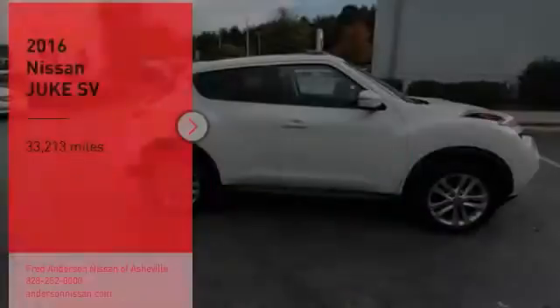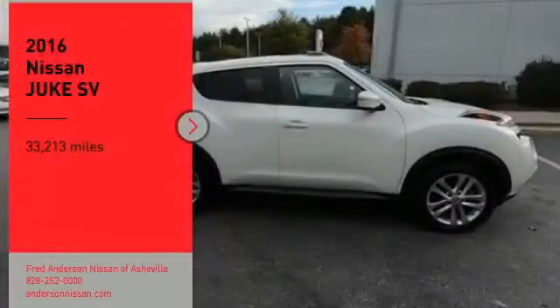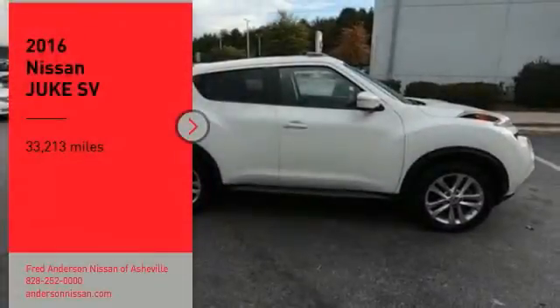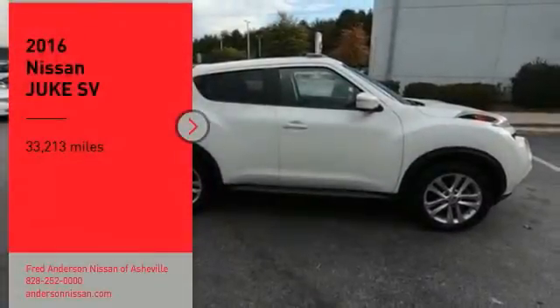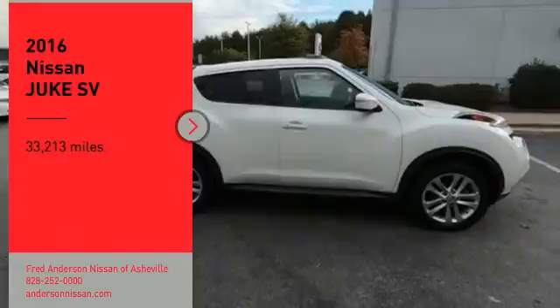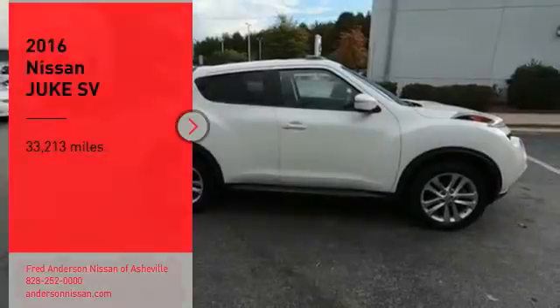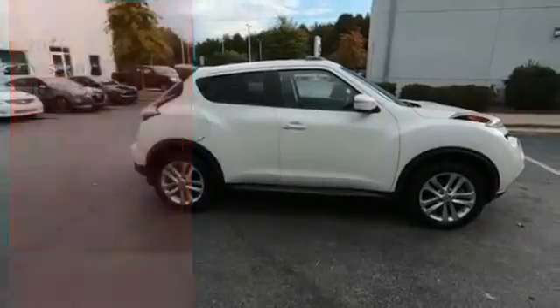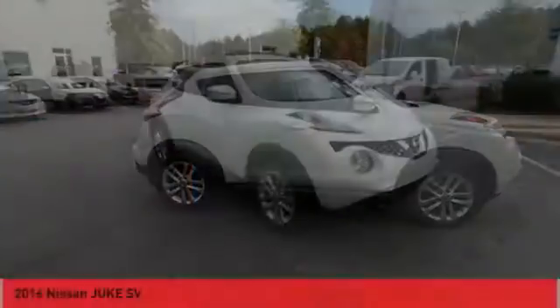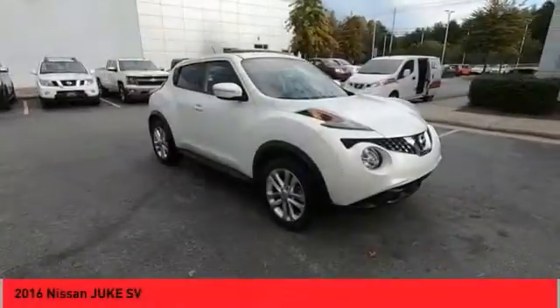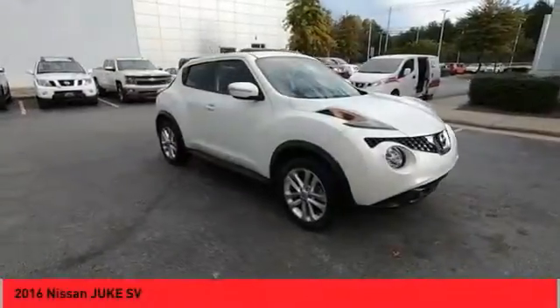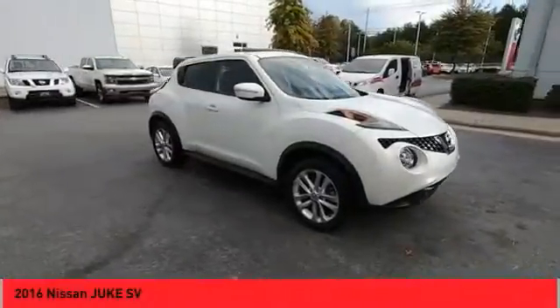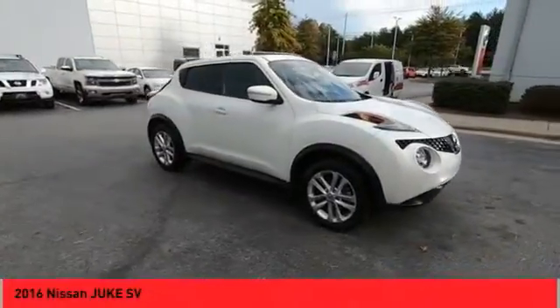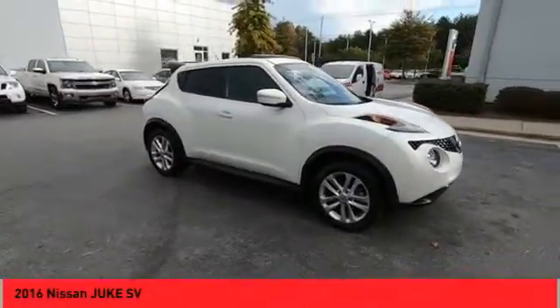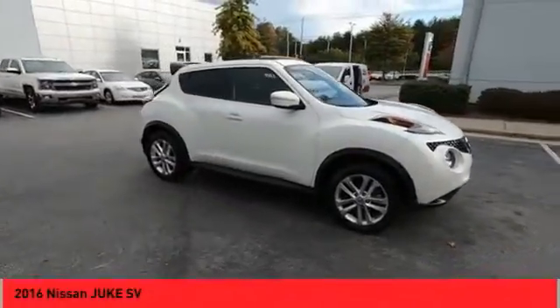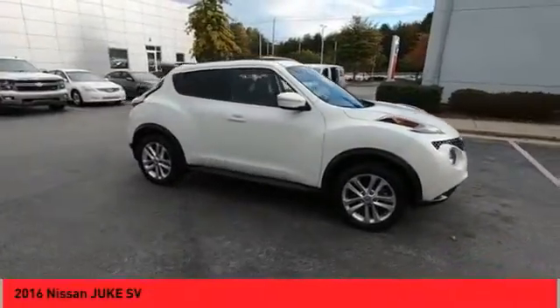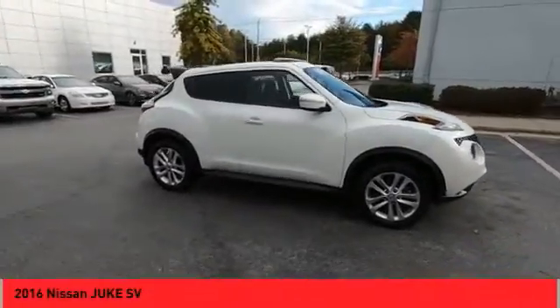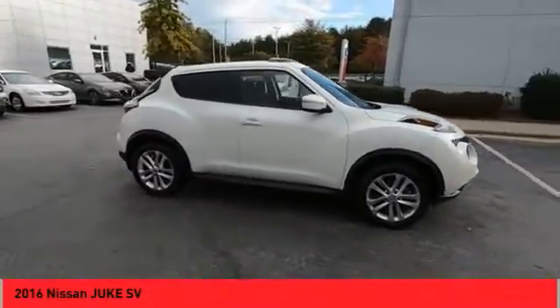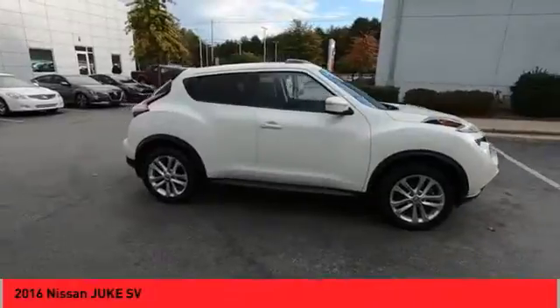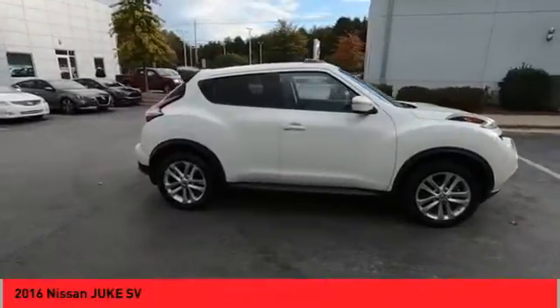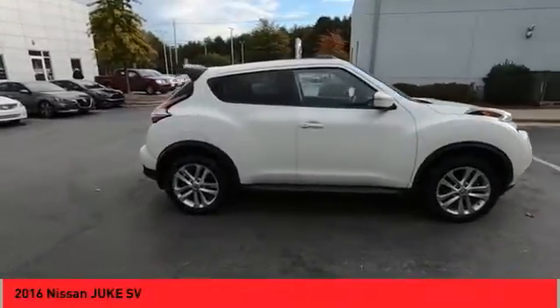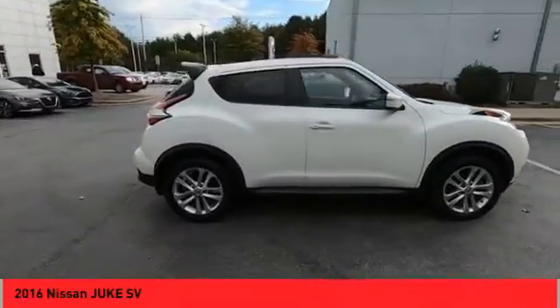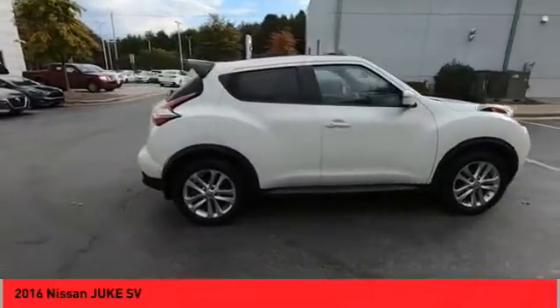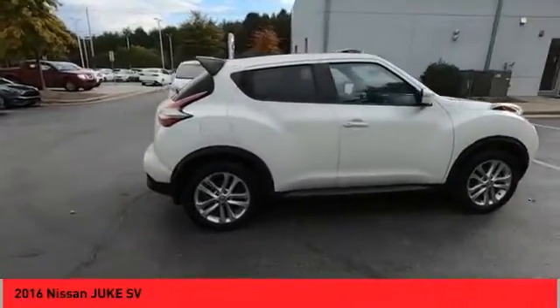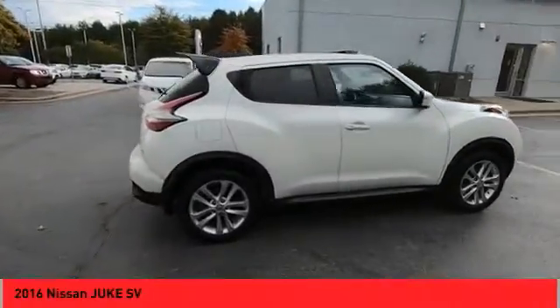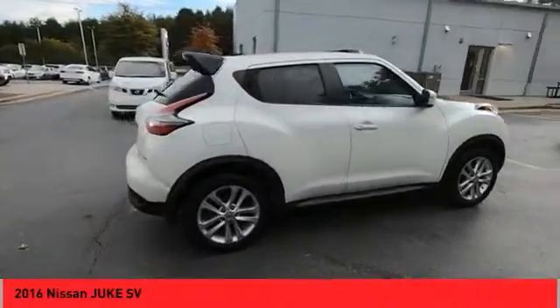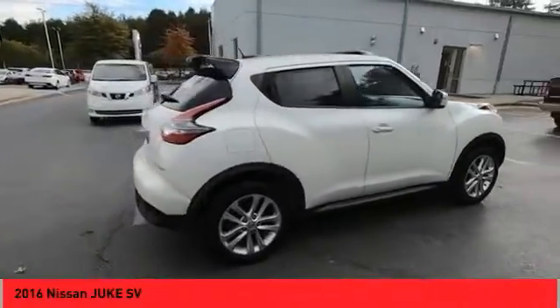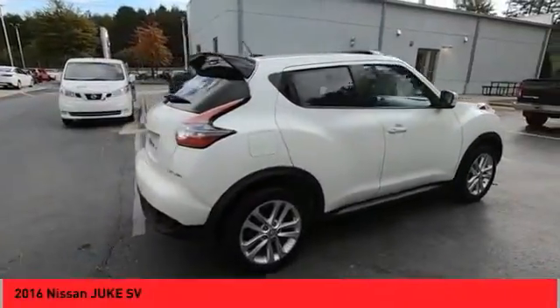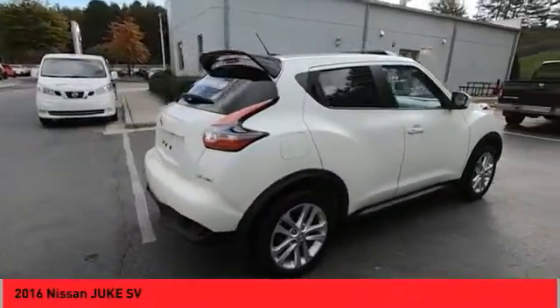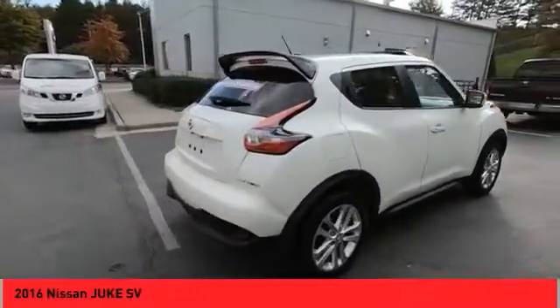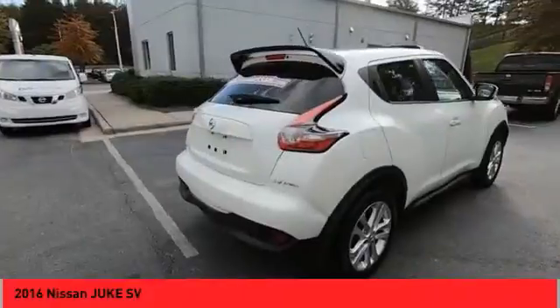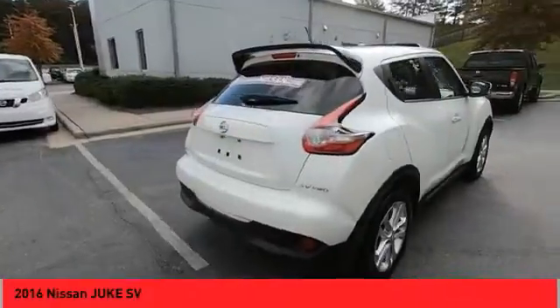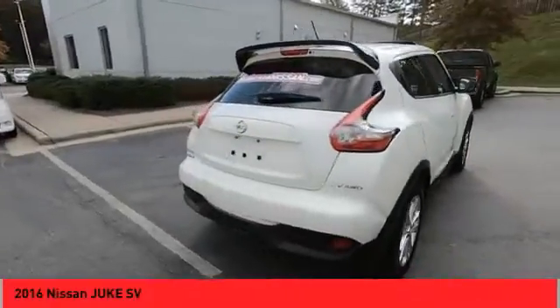Come test drive the 2016 Juke. The Juke is an adaptable and intelligent ride where handling meets turbocharged performance. This unique, sporty, compact crossover fits your personal style perfectly.